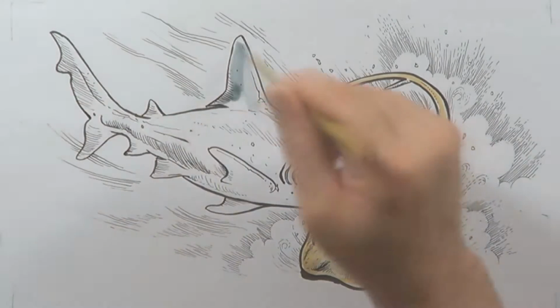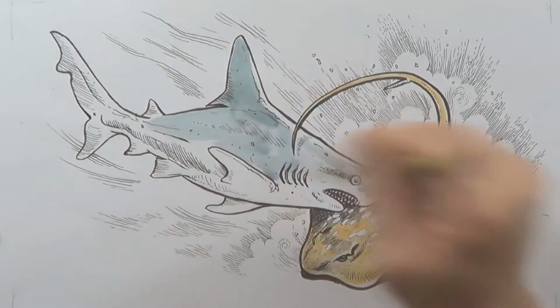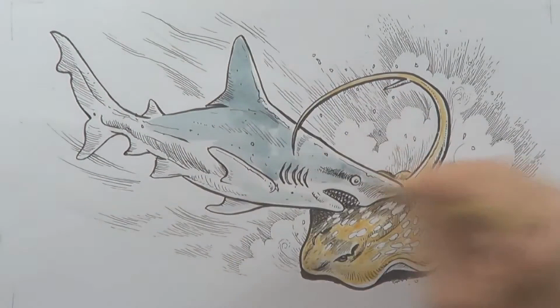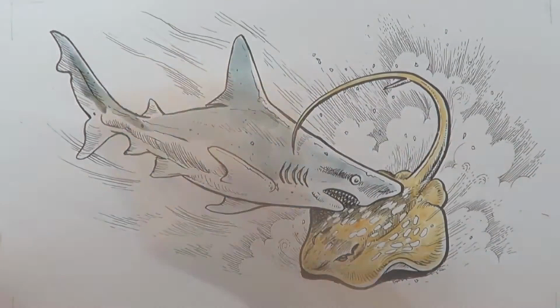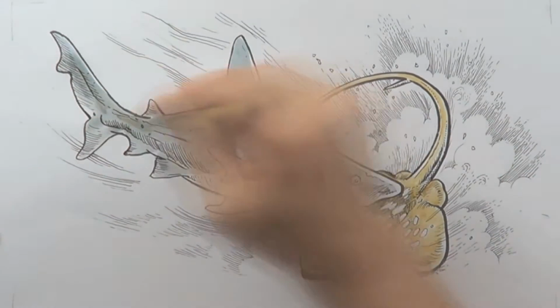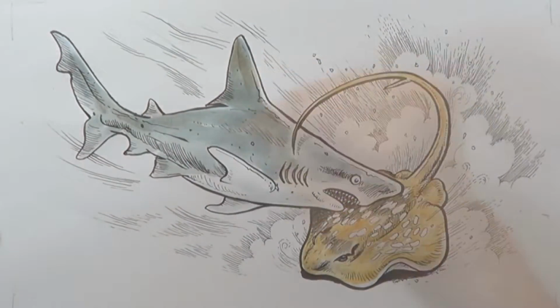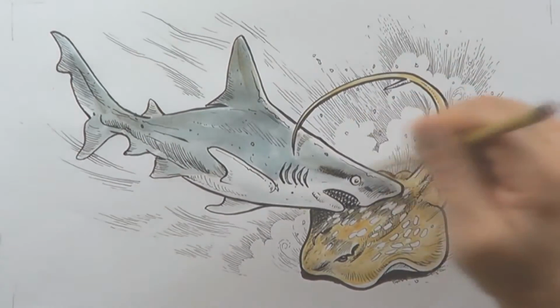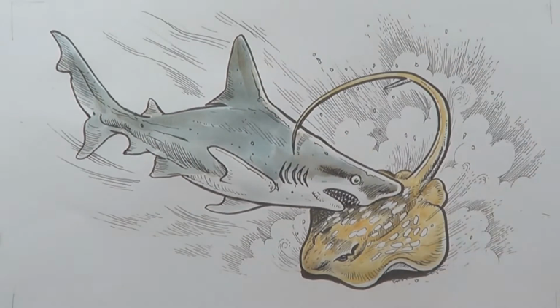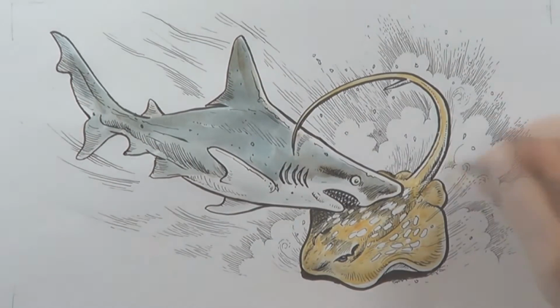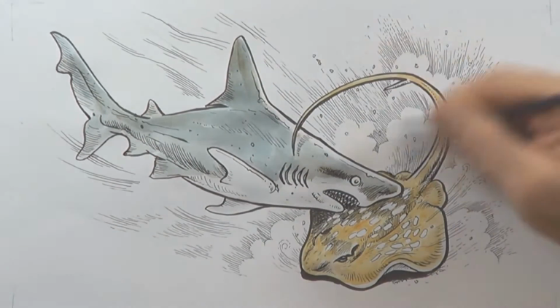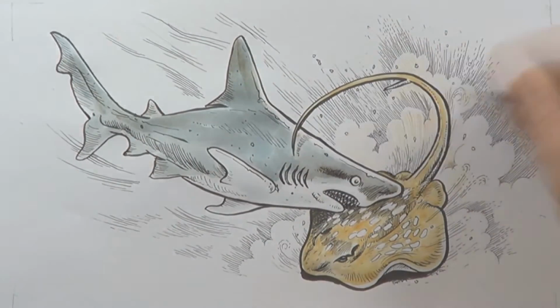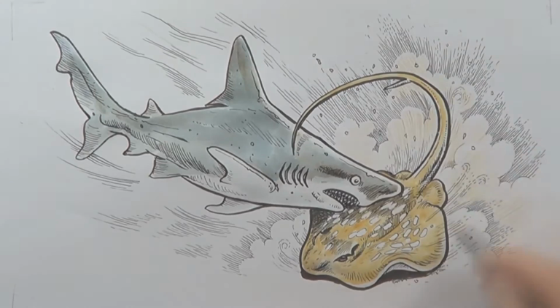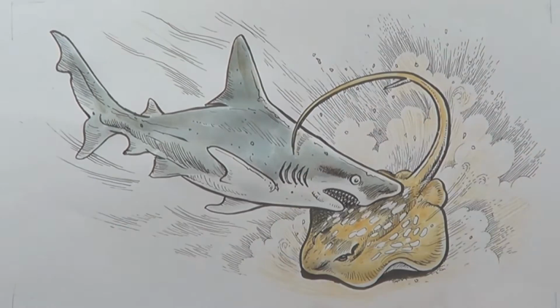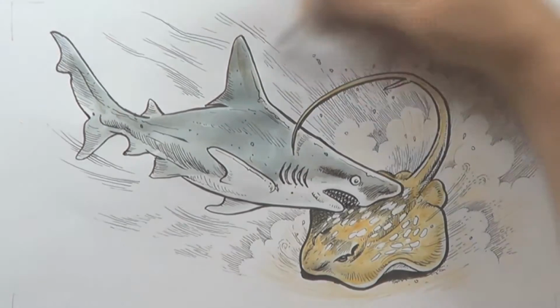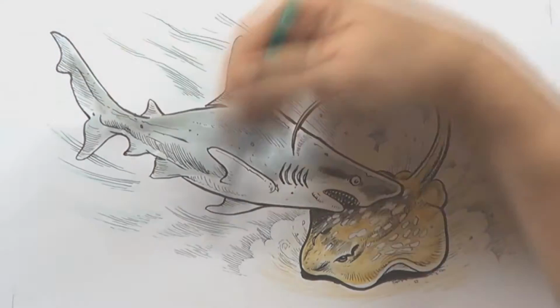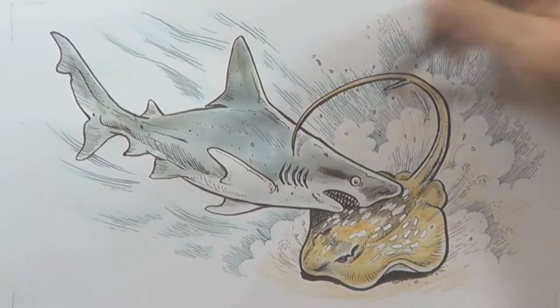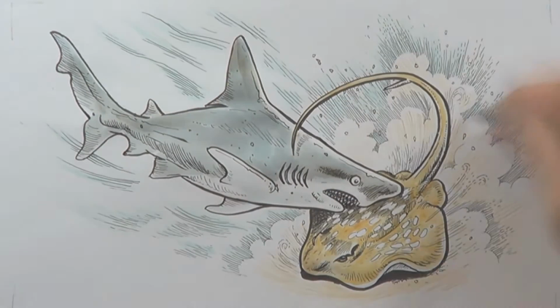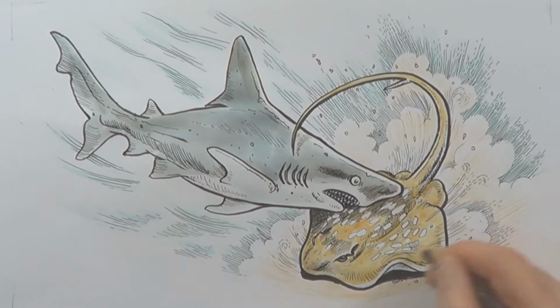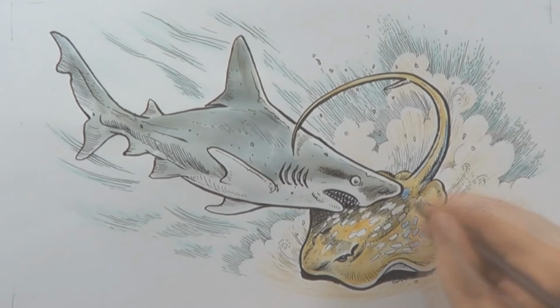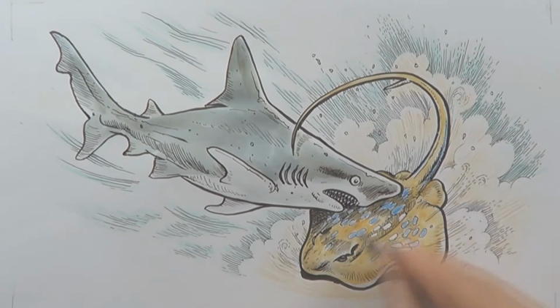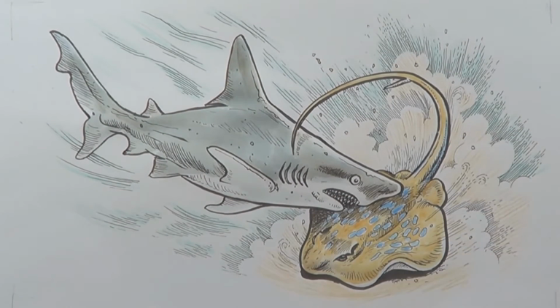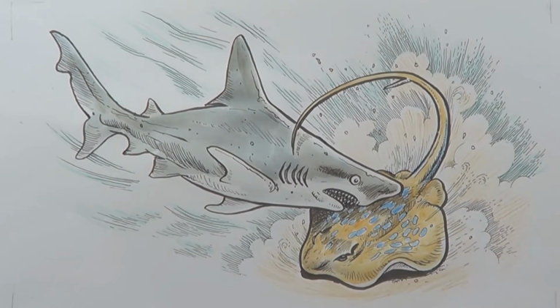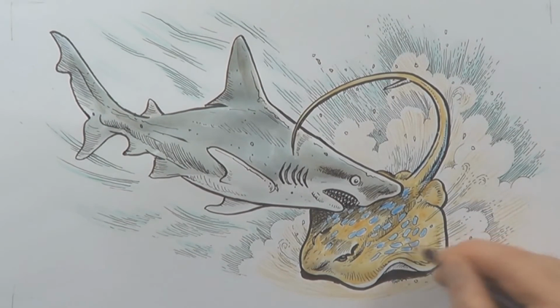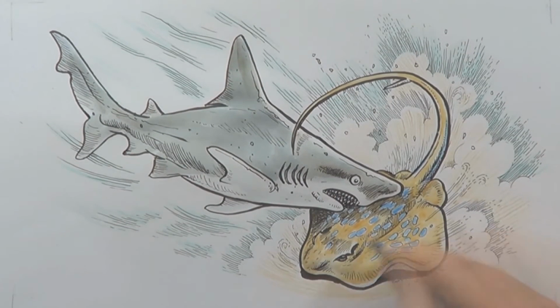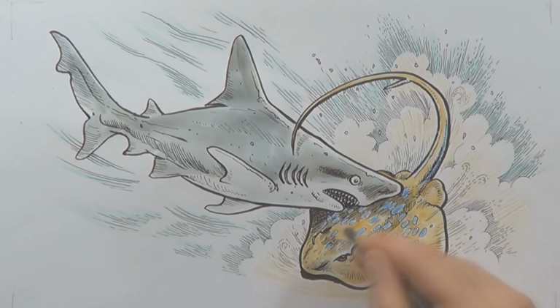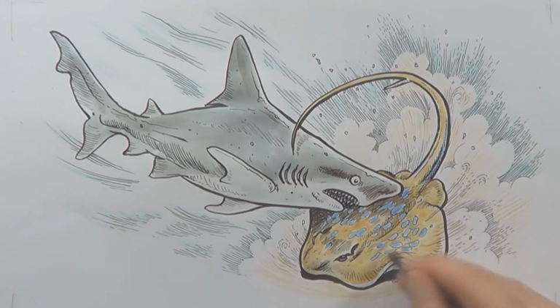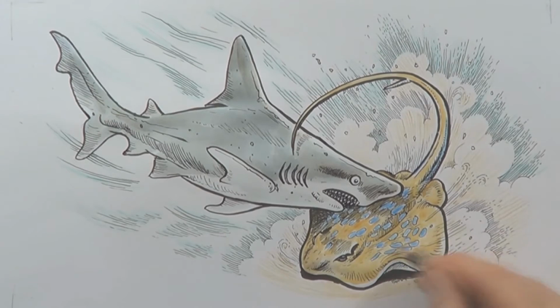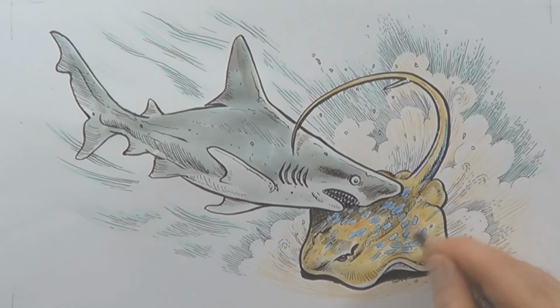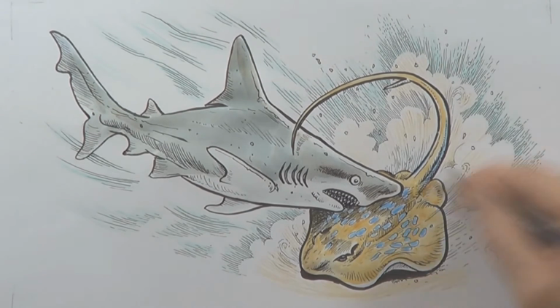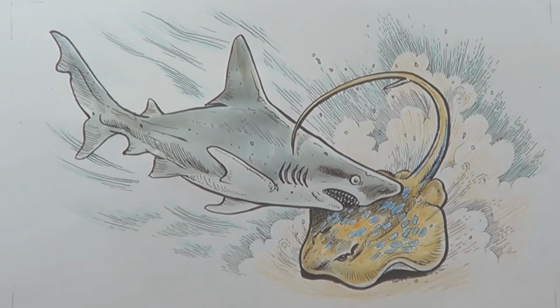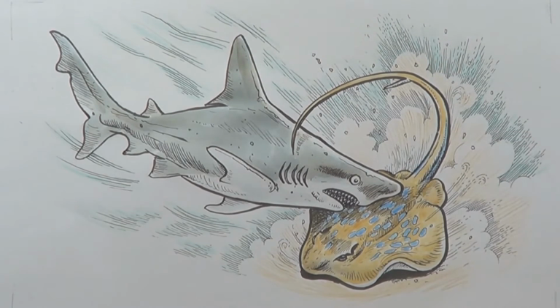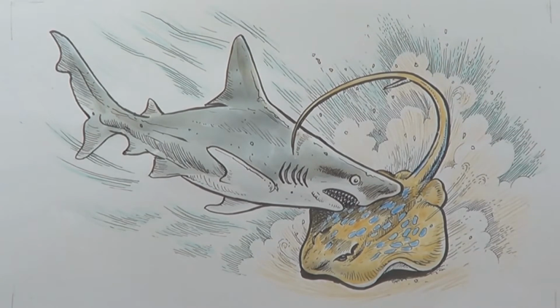The blue-spotted ray is found in the northern parts of Australia, as is the sandbar whale shark — sometimes called the brown whaler shark. It is called that because it is often seen swimming above sandy areas, which of course is the favourite place for the spotted stingray to hang out.